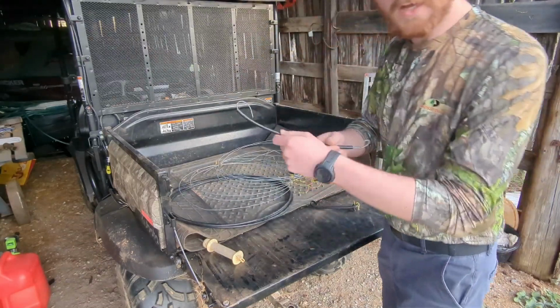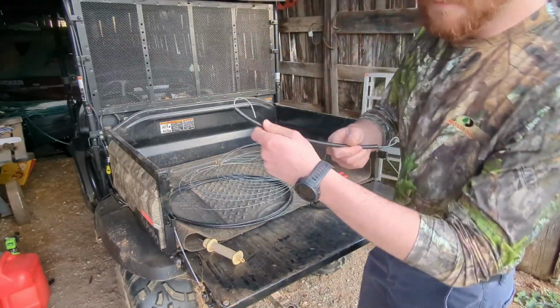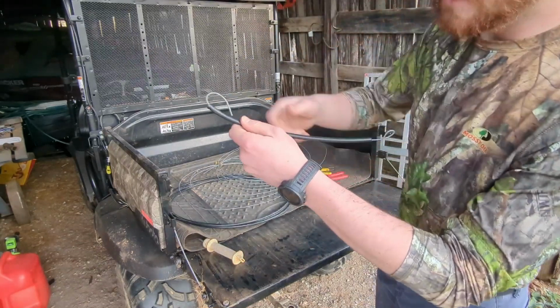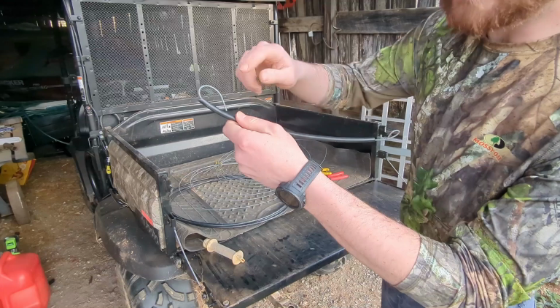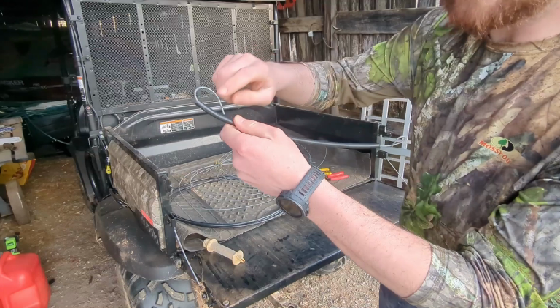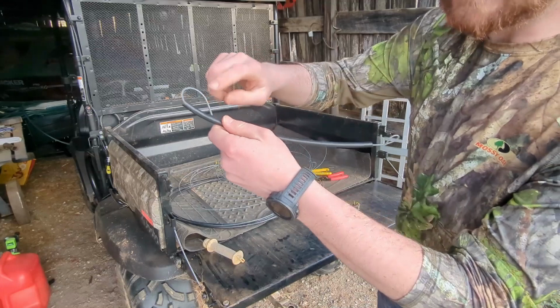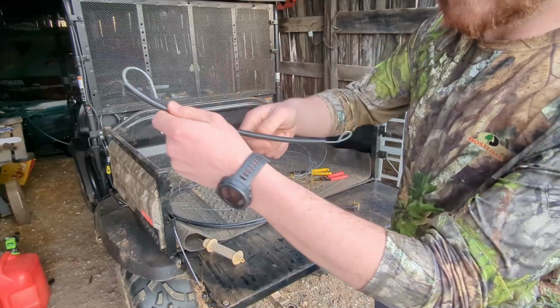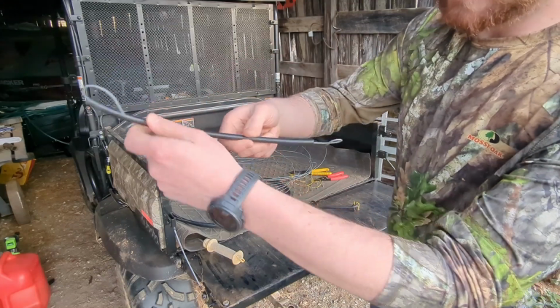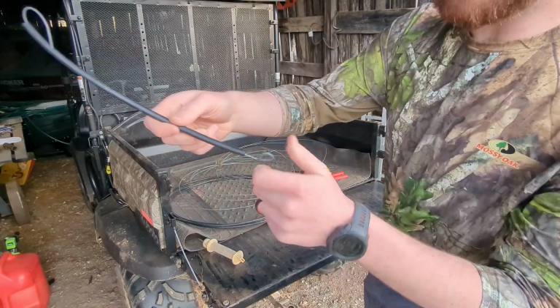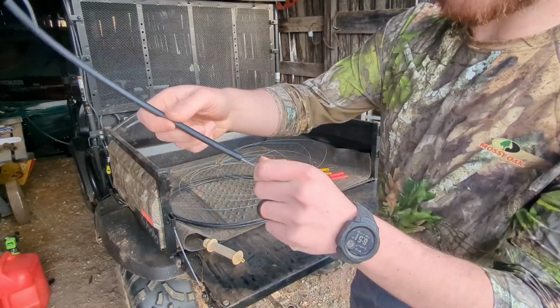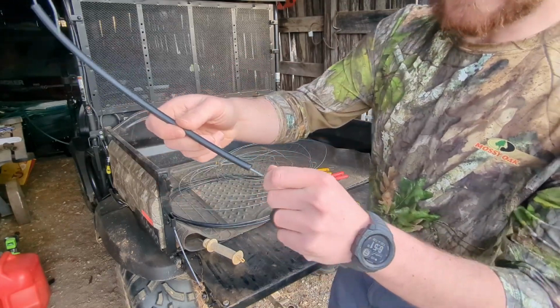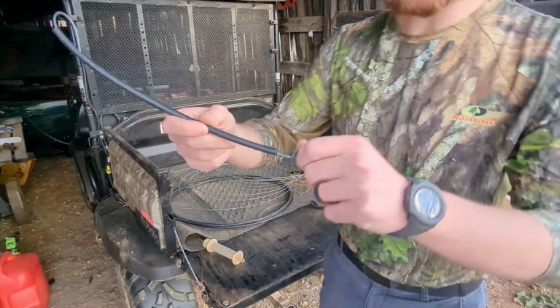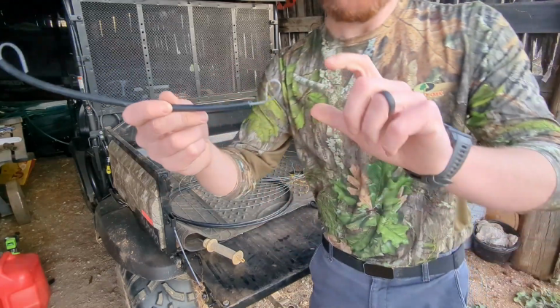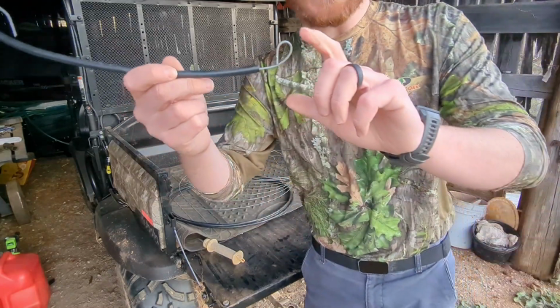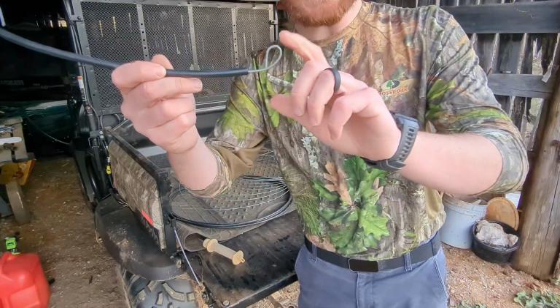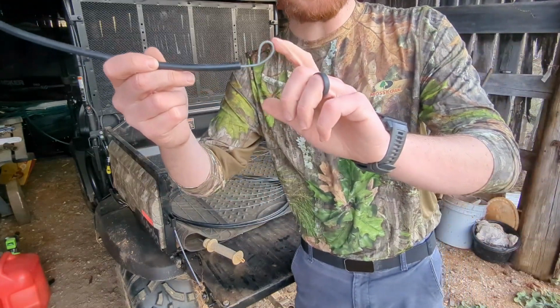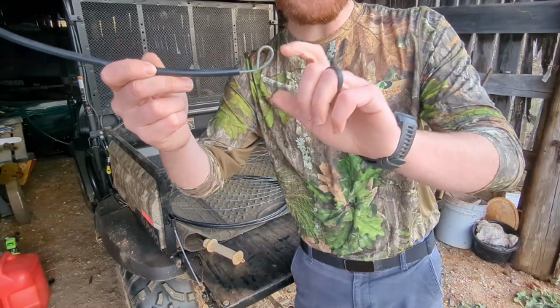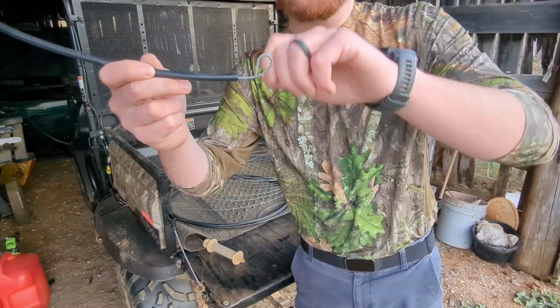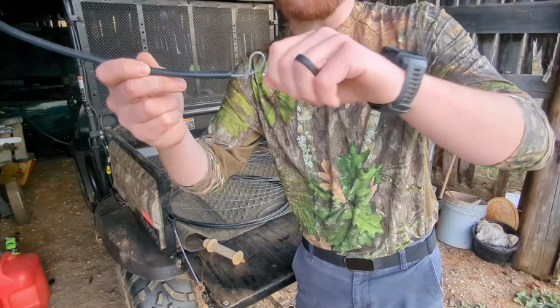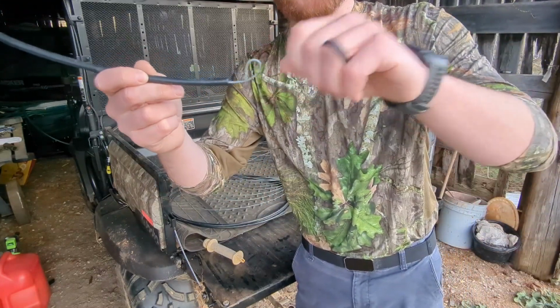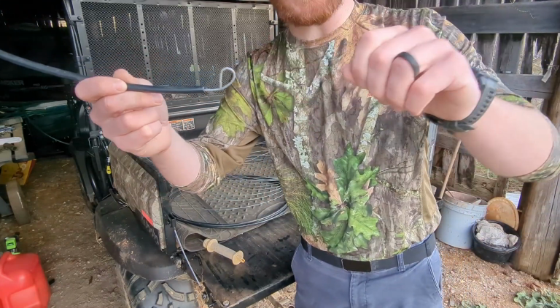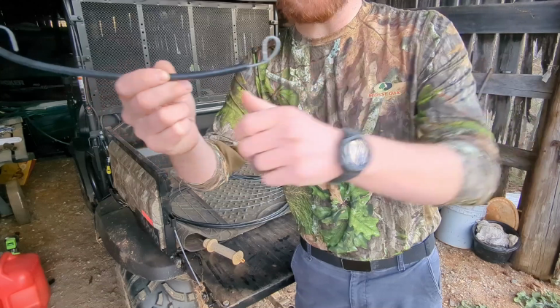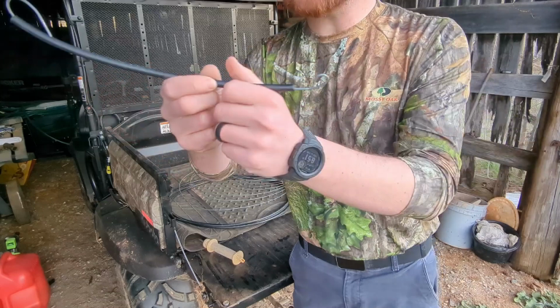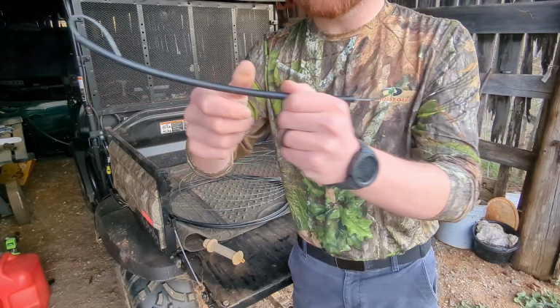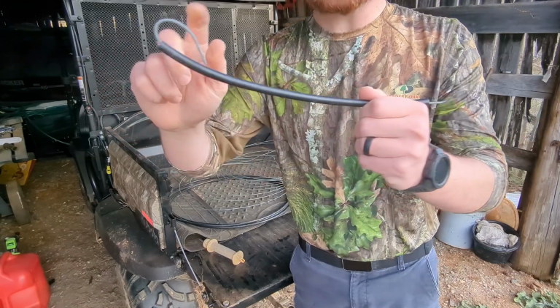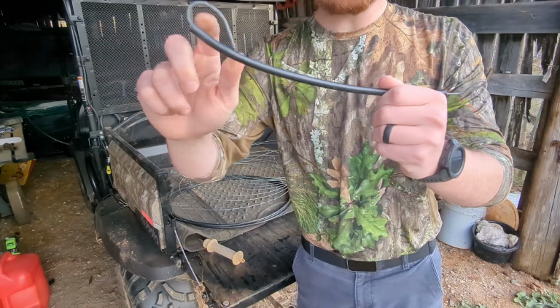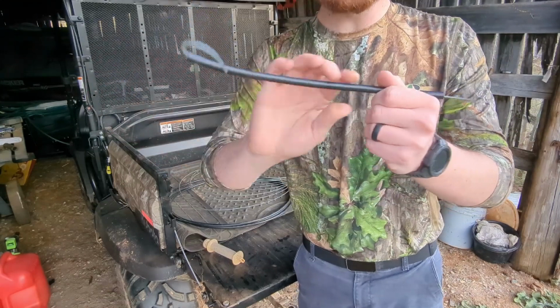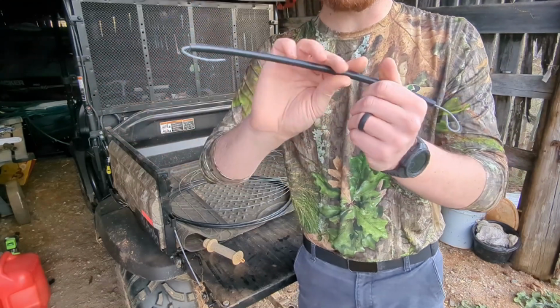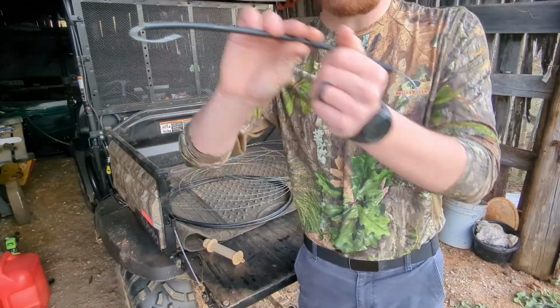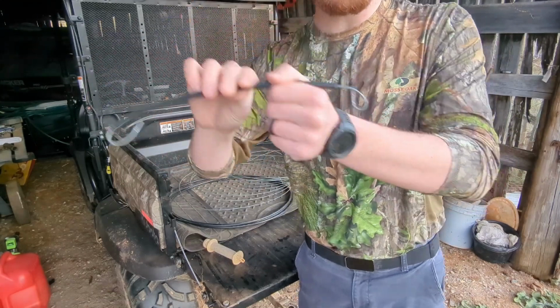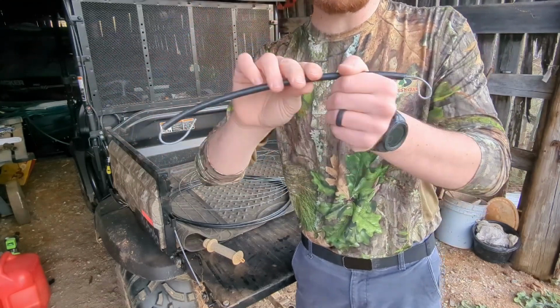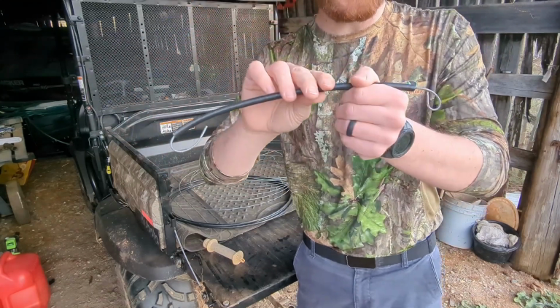Then we bend the ends on both sides — one side a little tighter, that's where the wire ties; one side a little looser, that's where it hooks on.